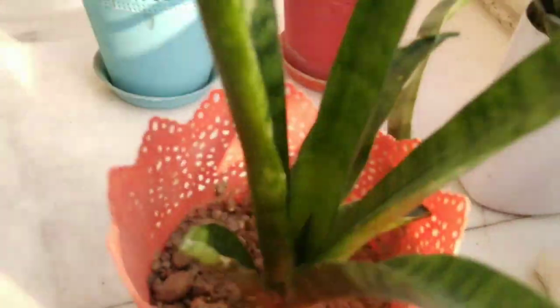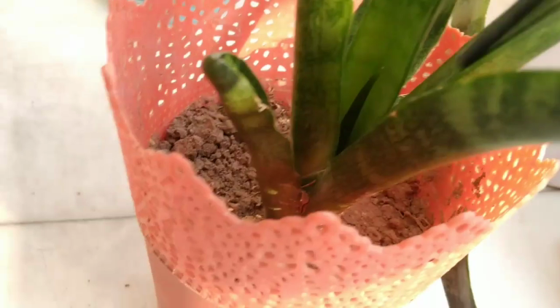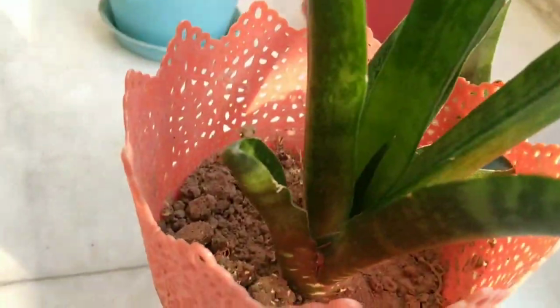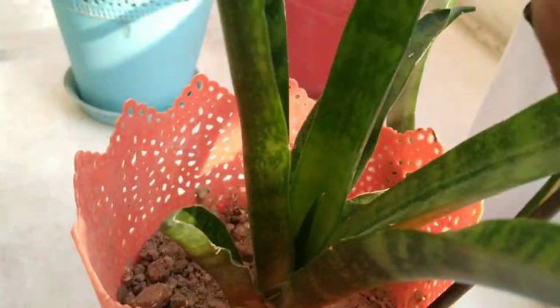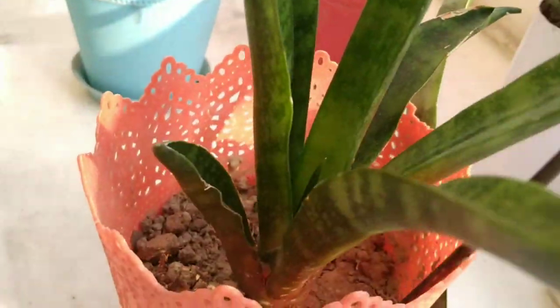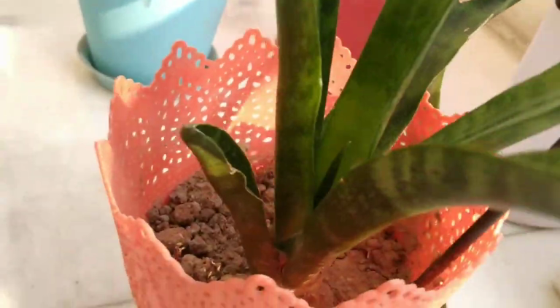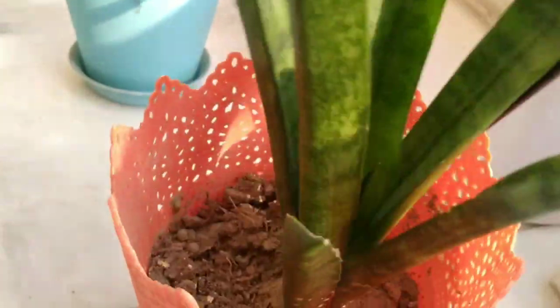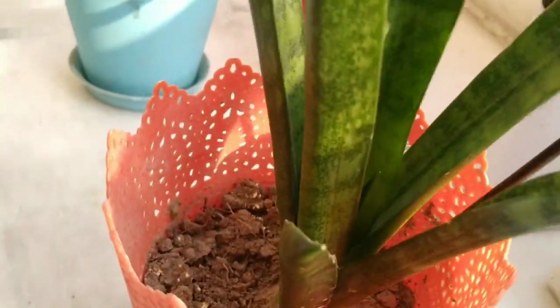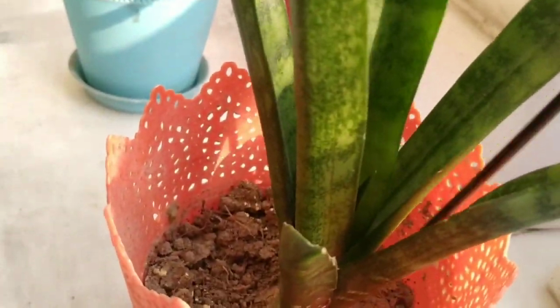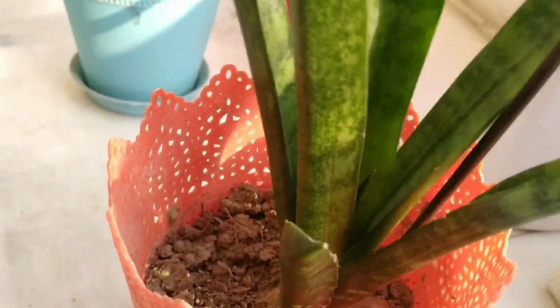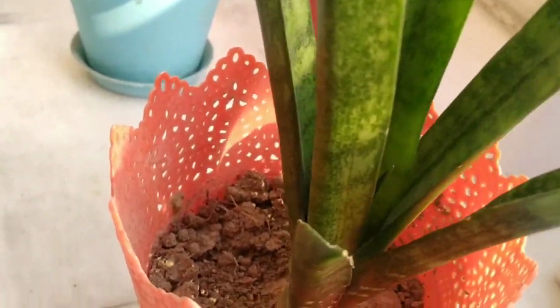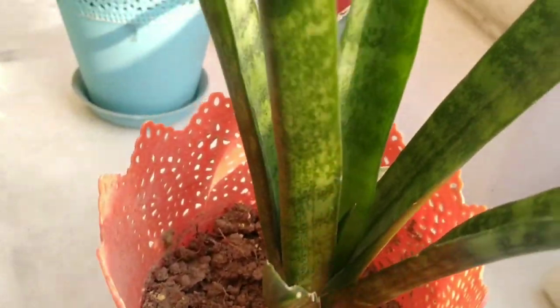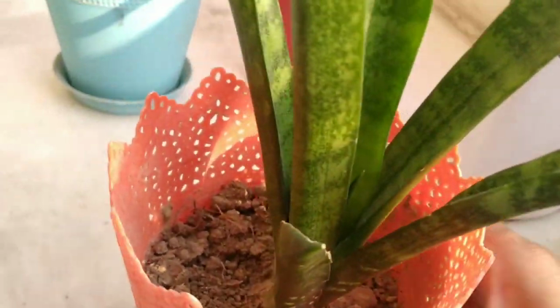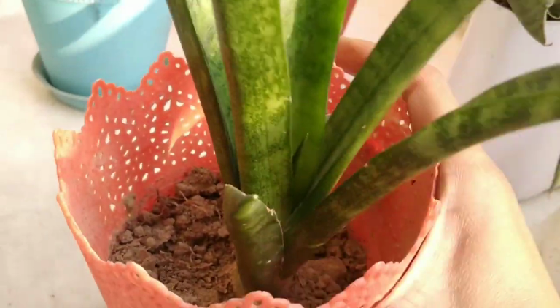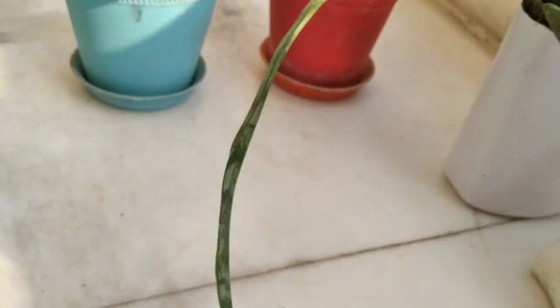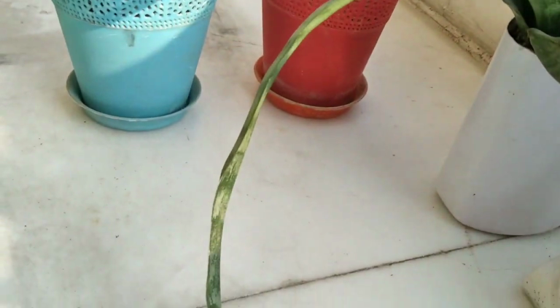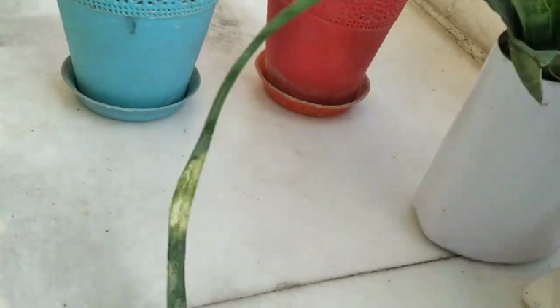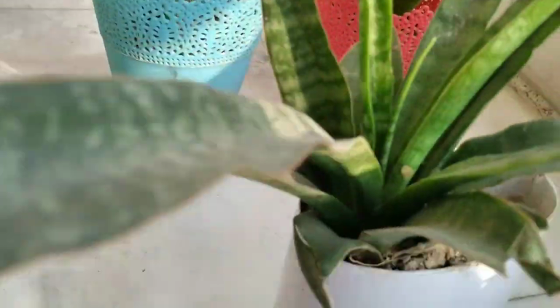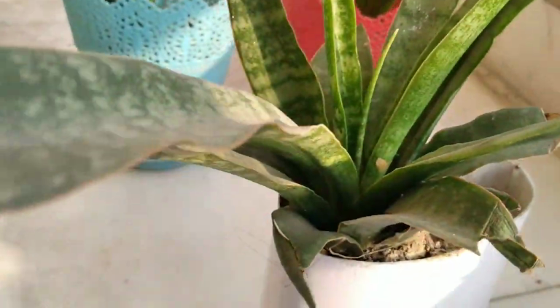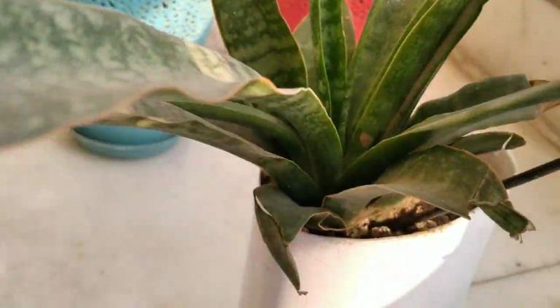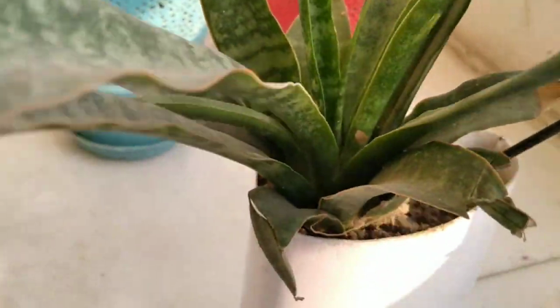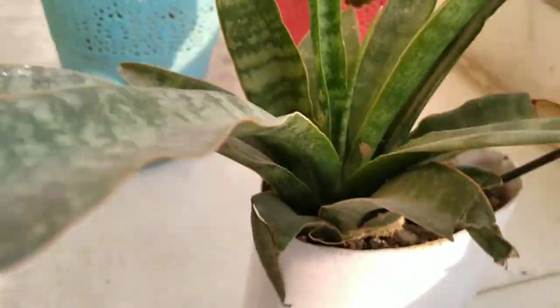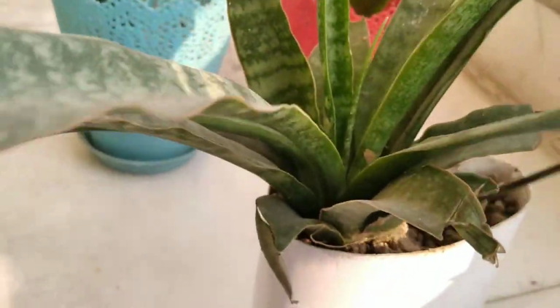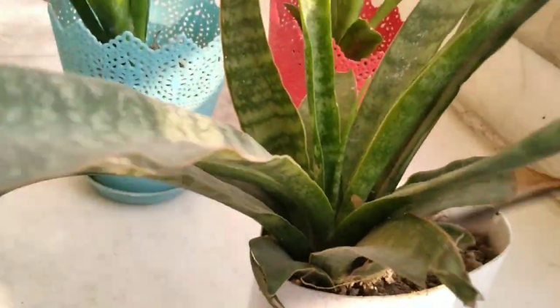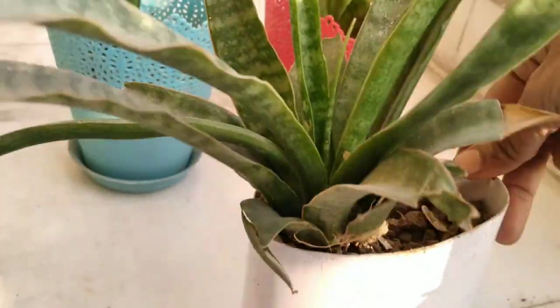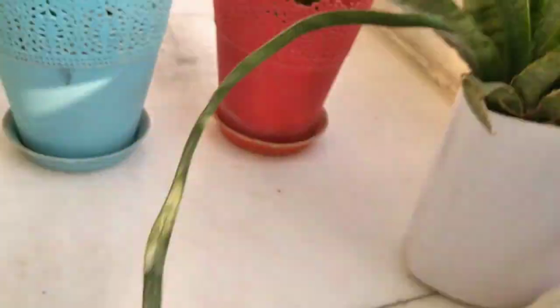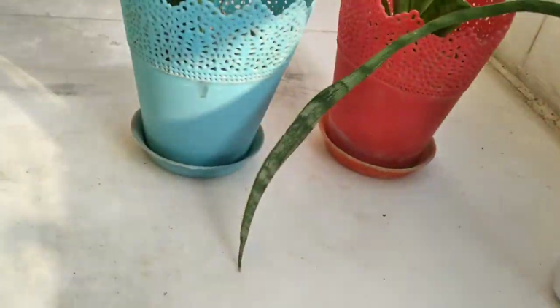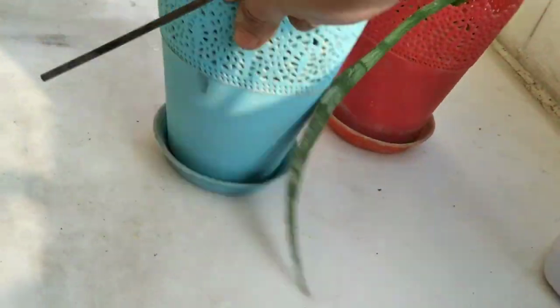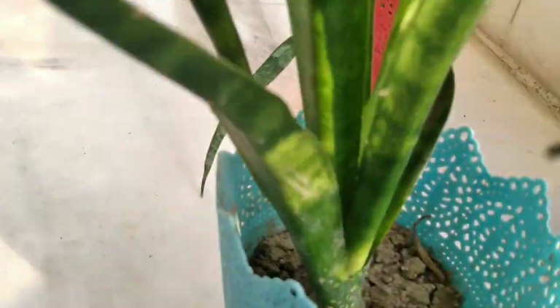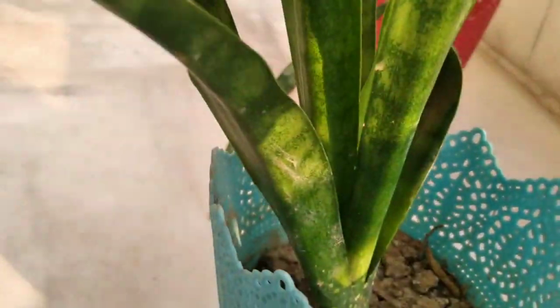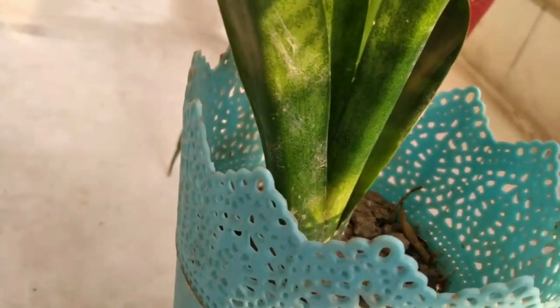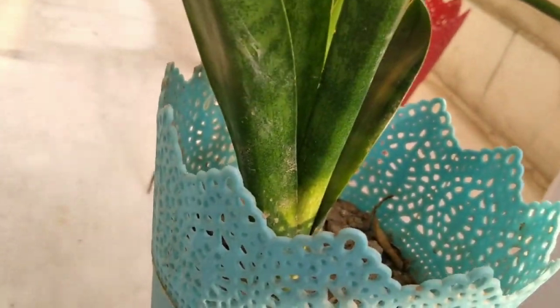If you also have these collection of plants in your balcony, I suggest that you should keep these plants in your room in this severe winter season.